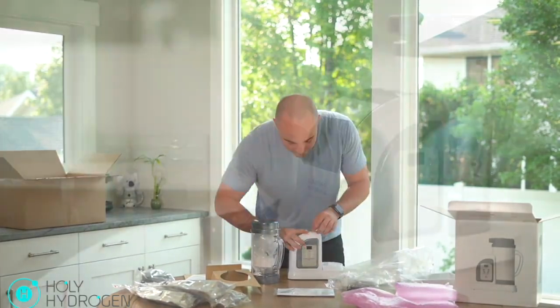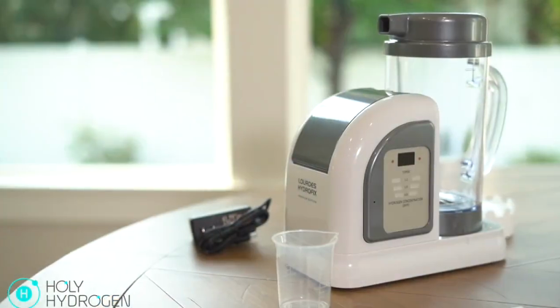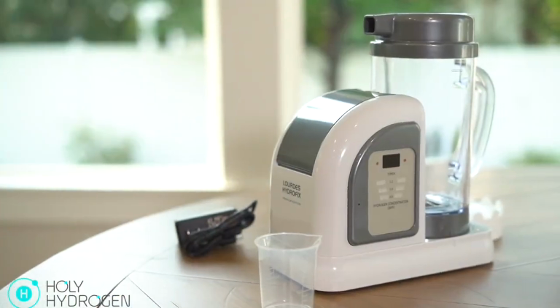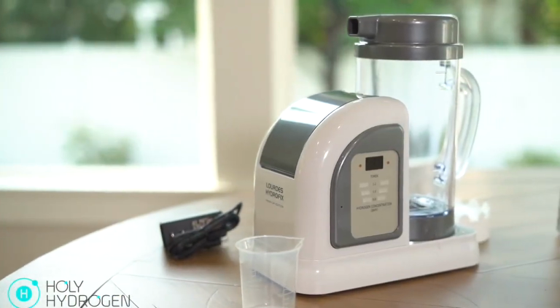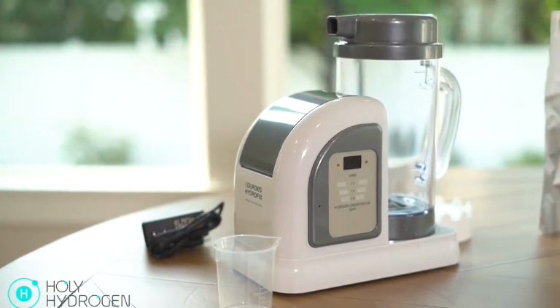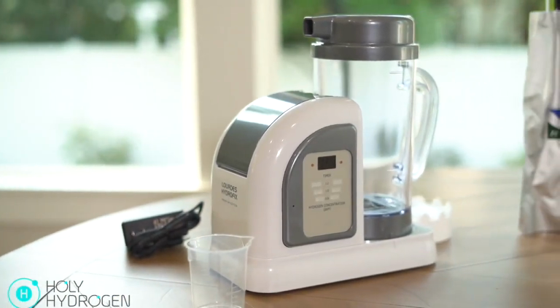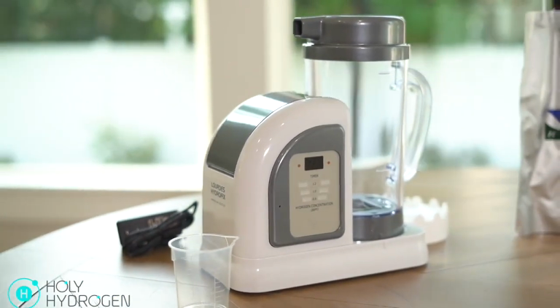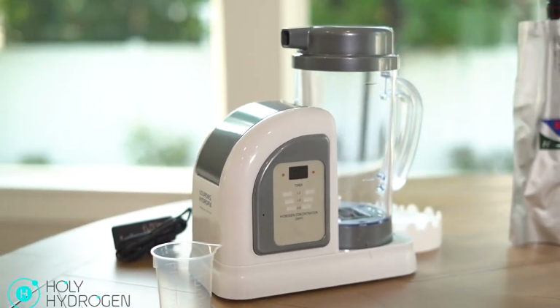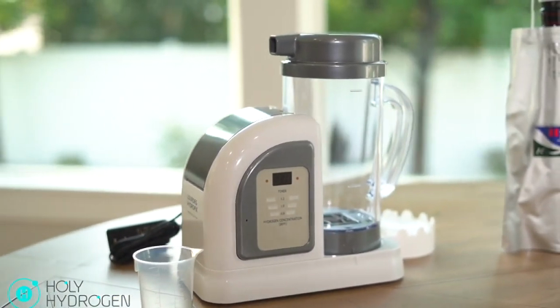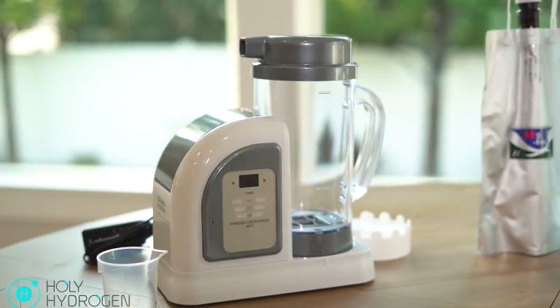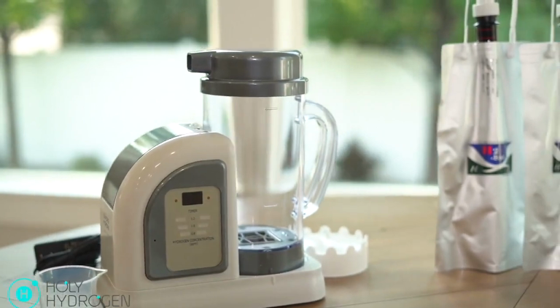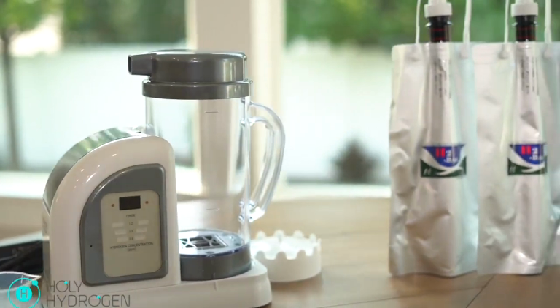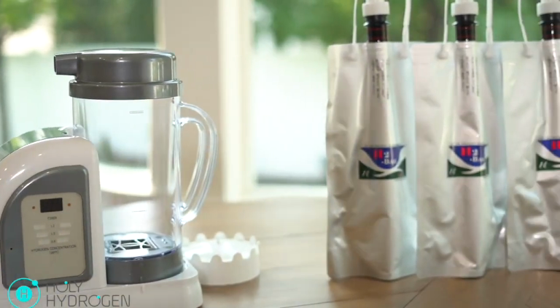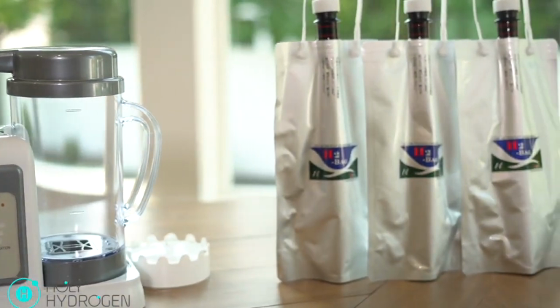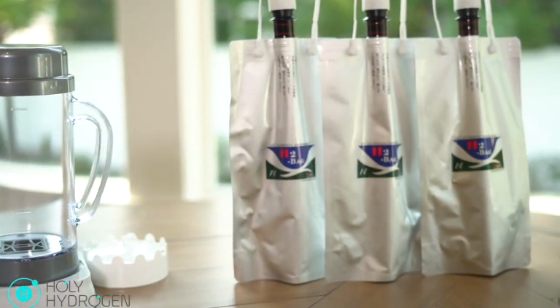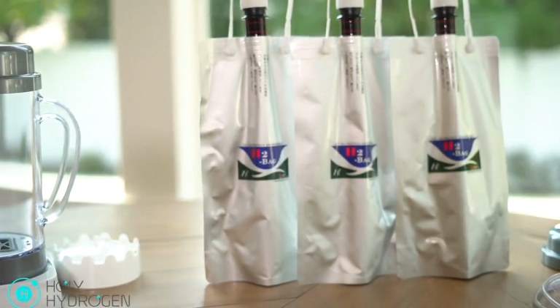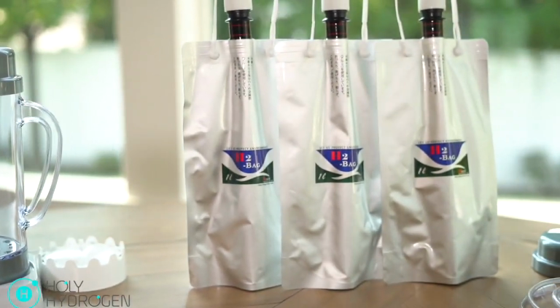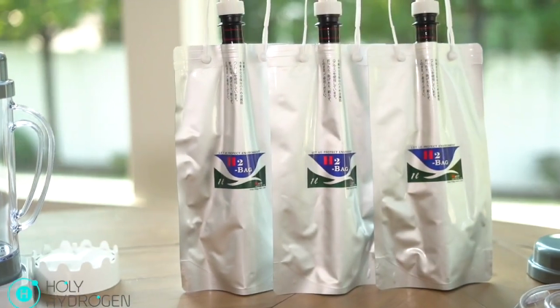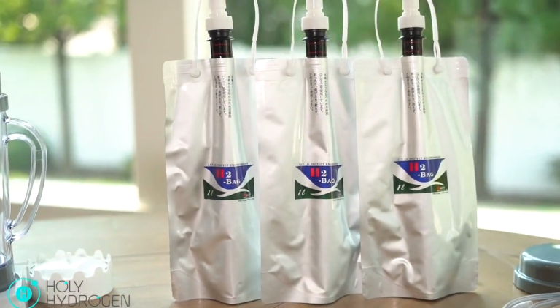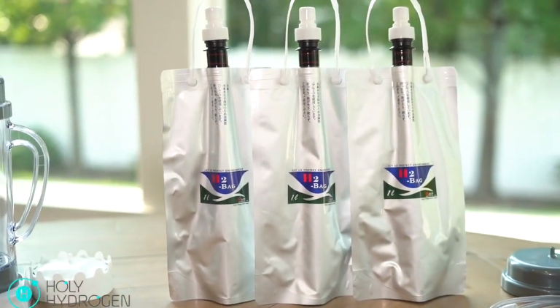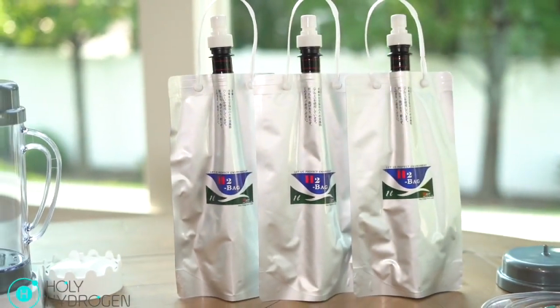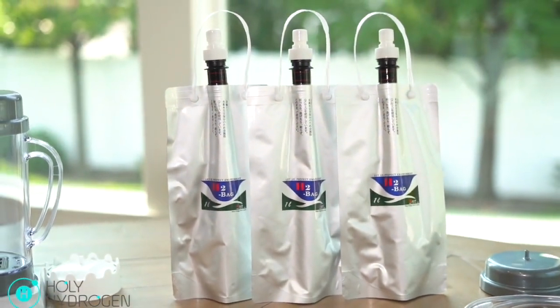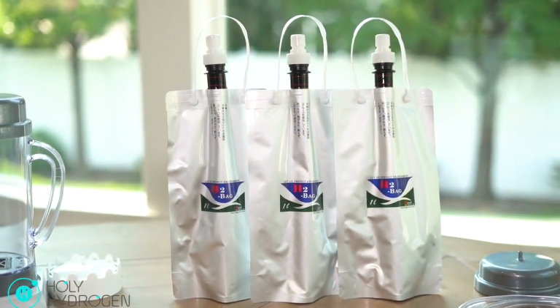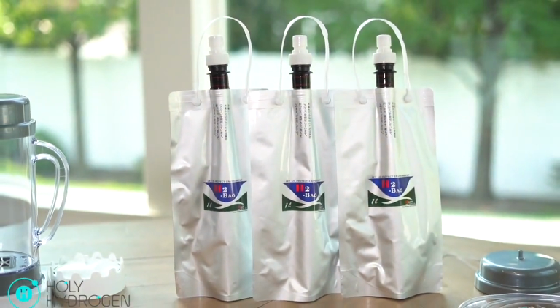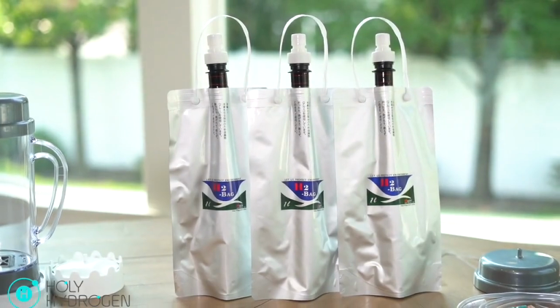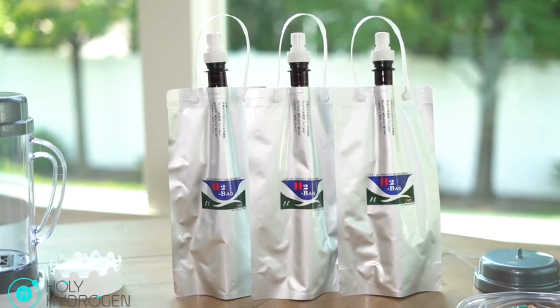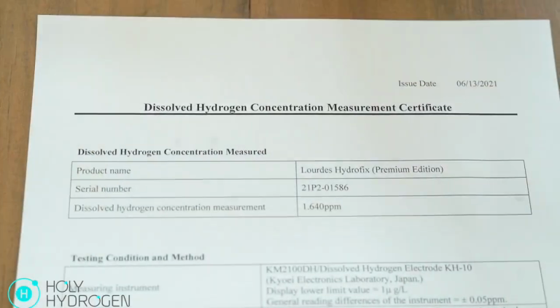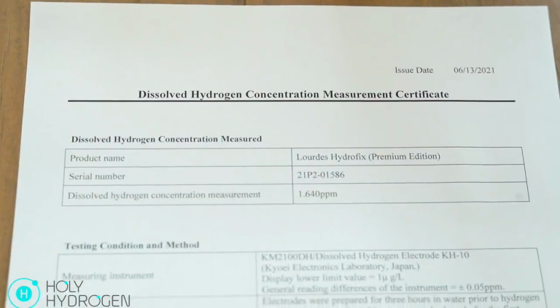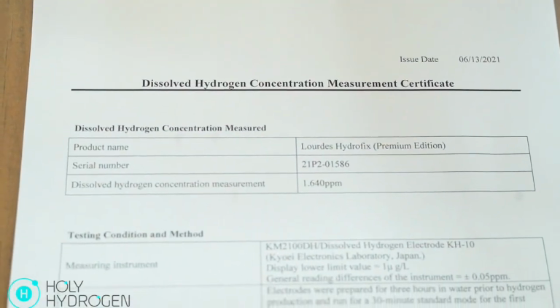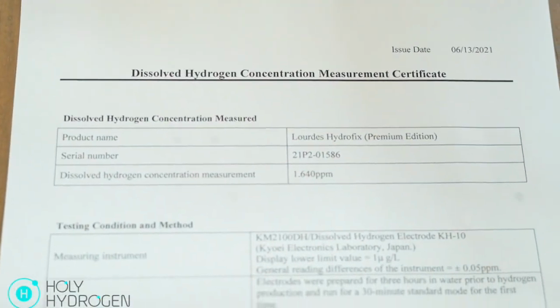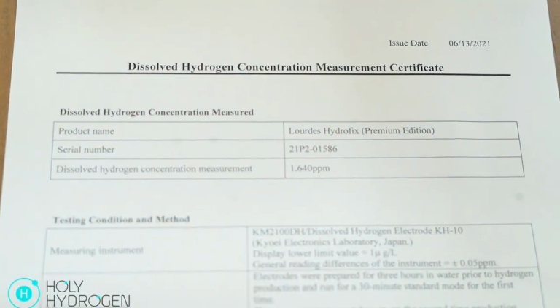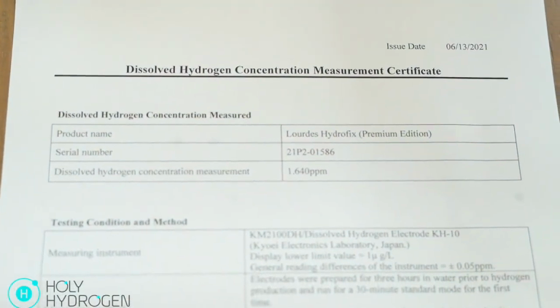Here's everything out of the bag, starting with the Lourdes Hydrofix and then moving over to the H2 bags. Those will keep 90 to 100% of the hydrogen — not the most exciting, but definitely important.